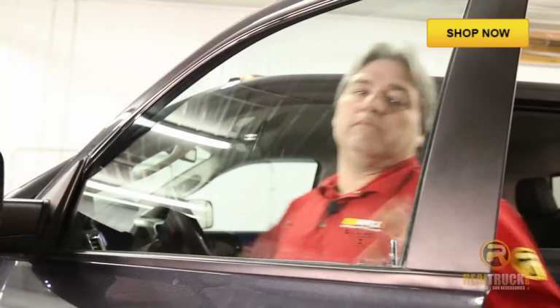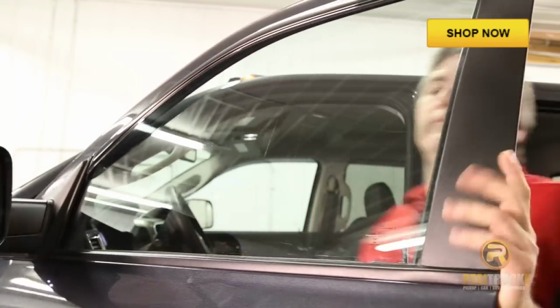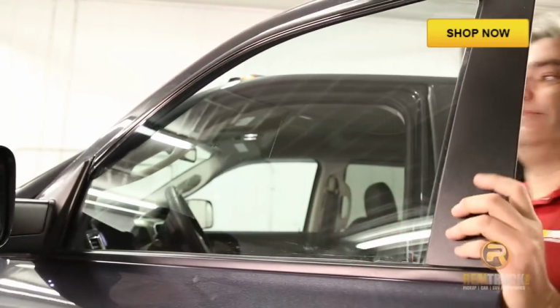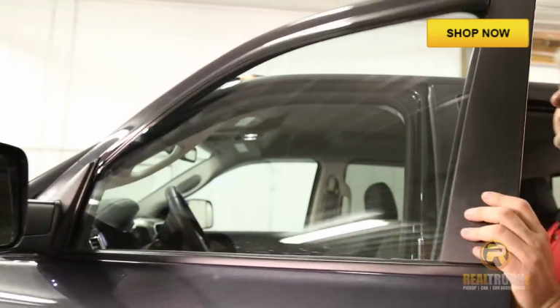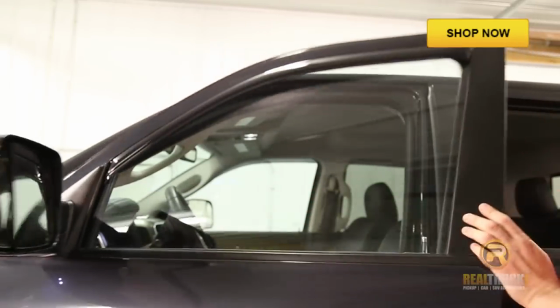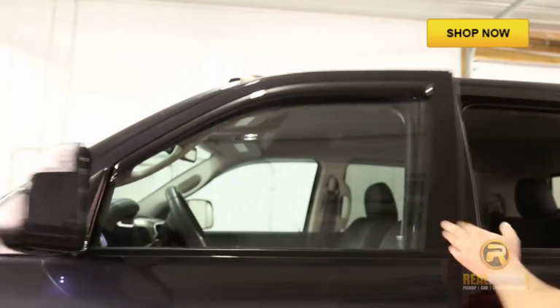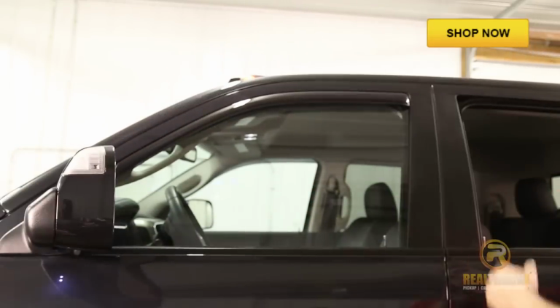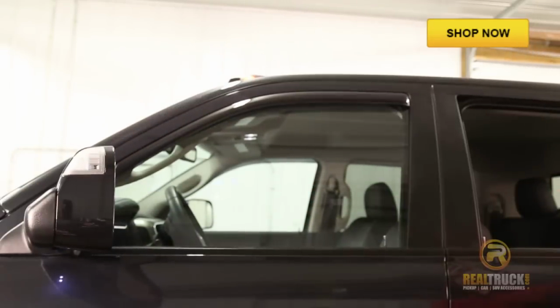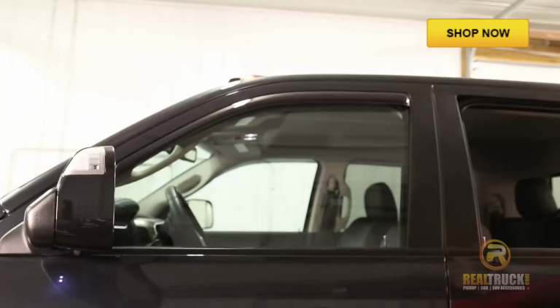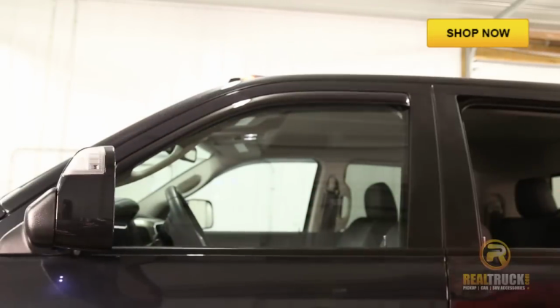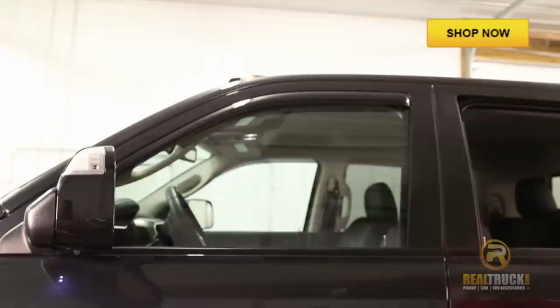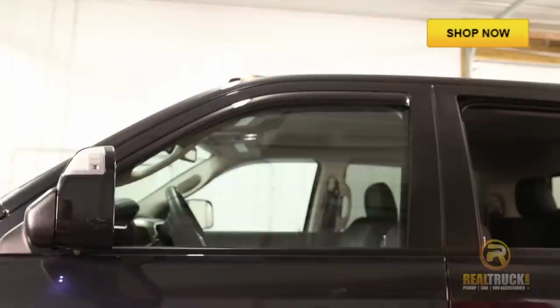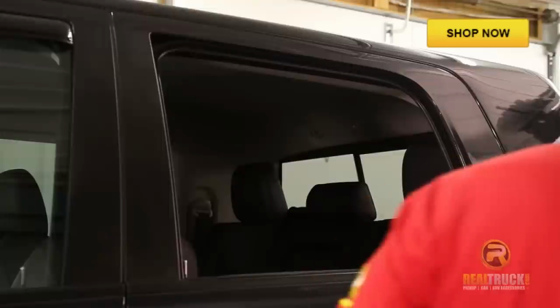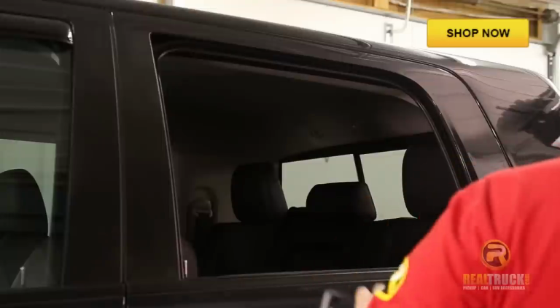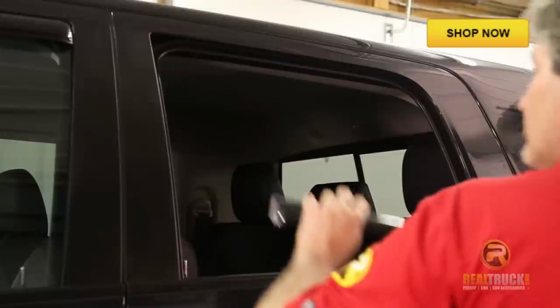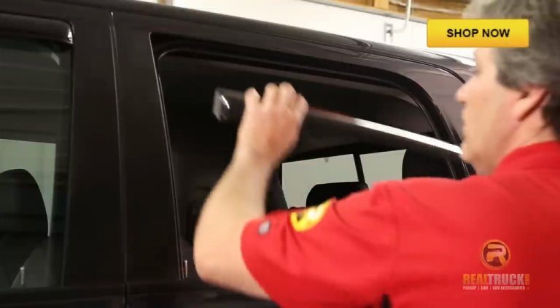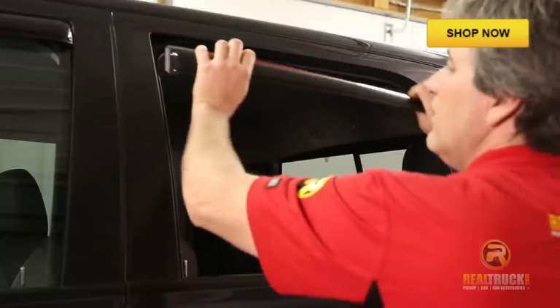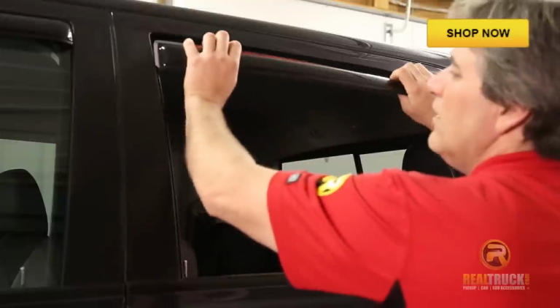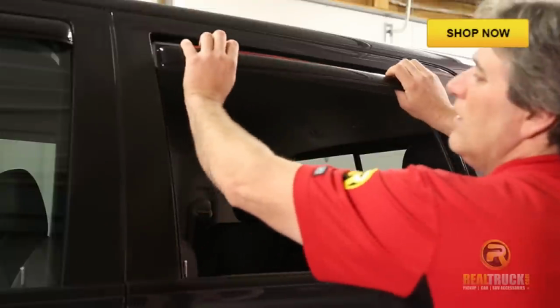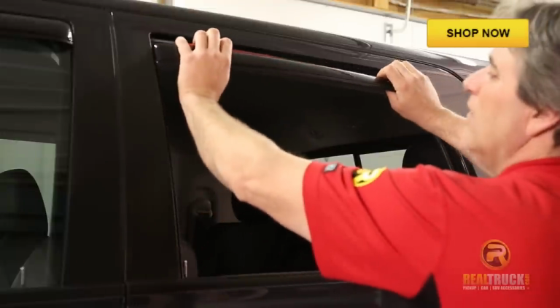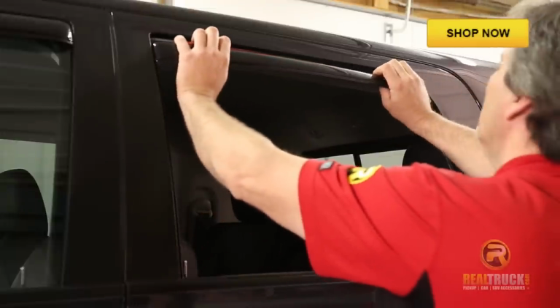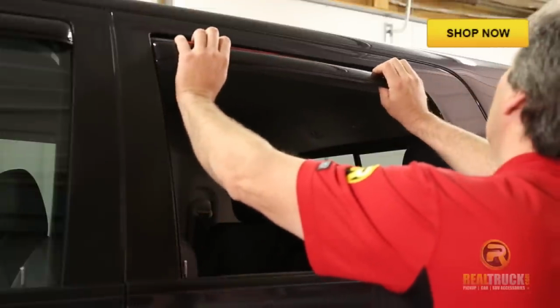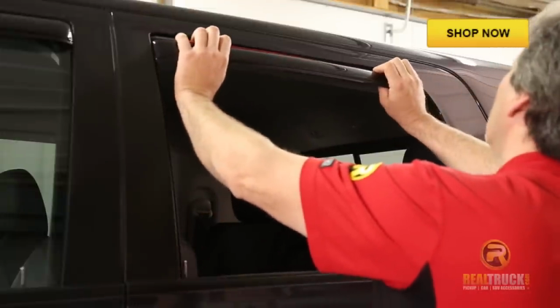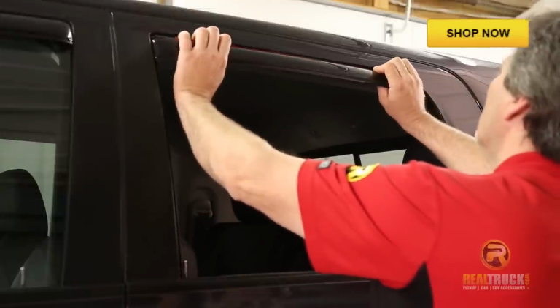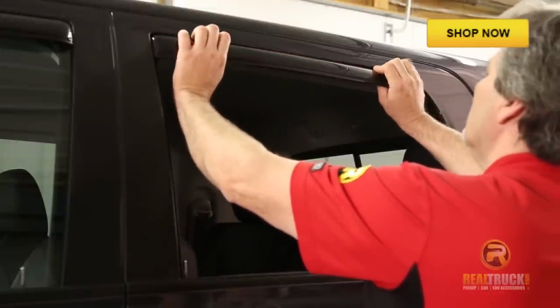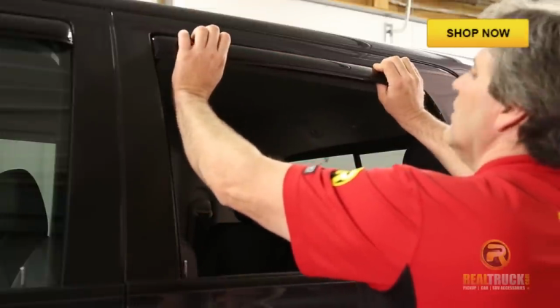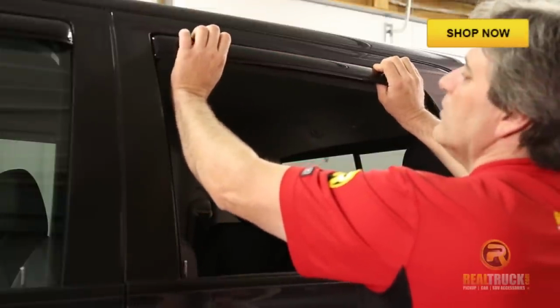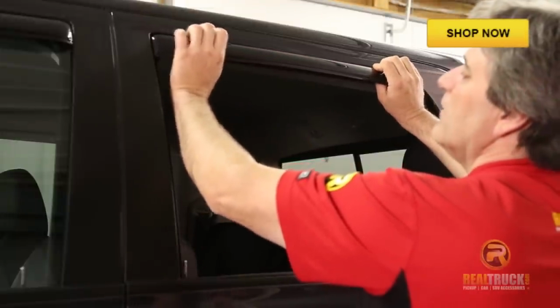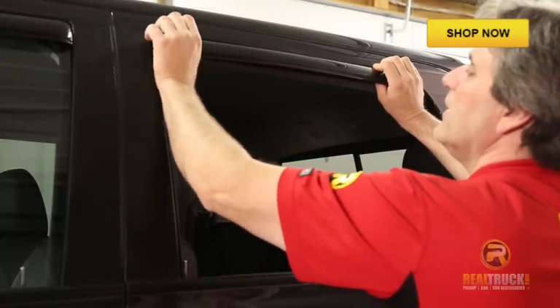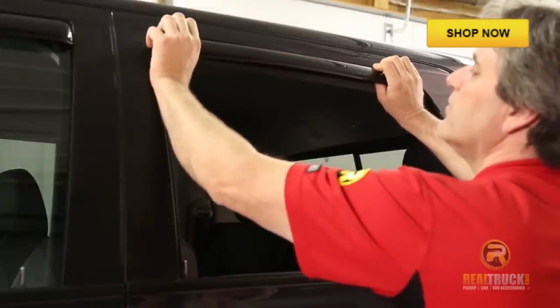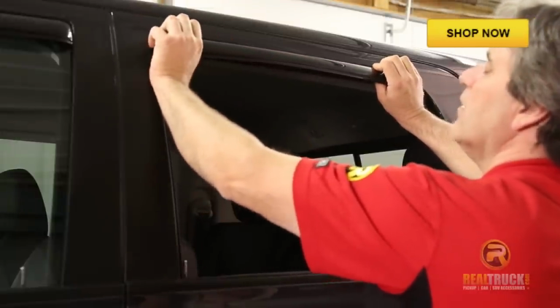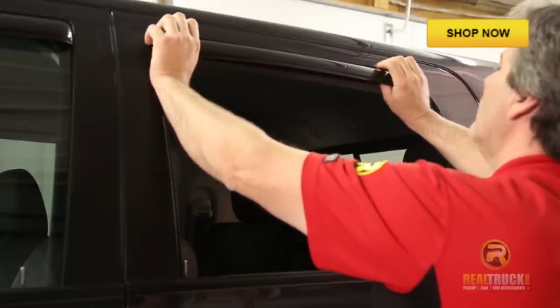Once you do that, you can close the door and leave it set for at least 24 hours. We're going to install the back one exactly the same way we did the front one.